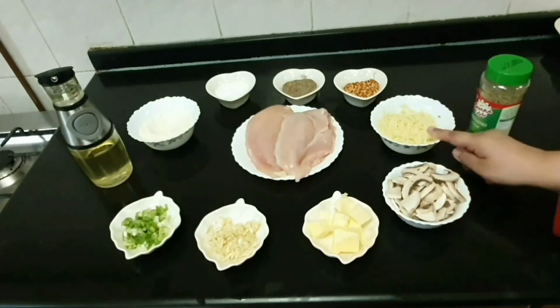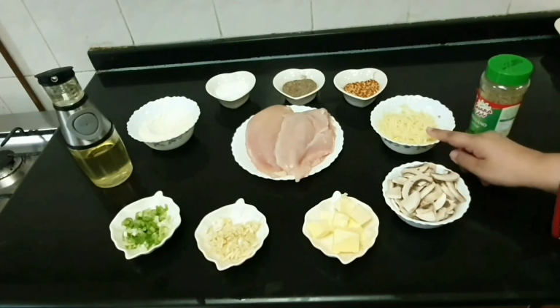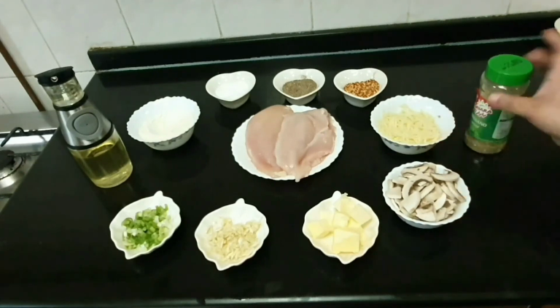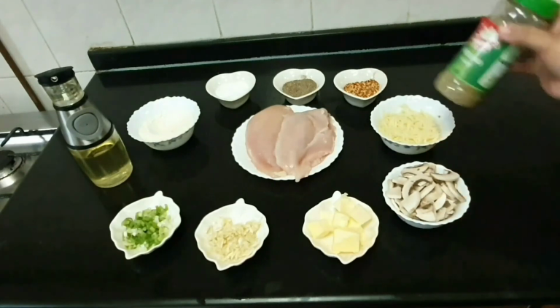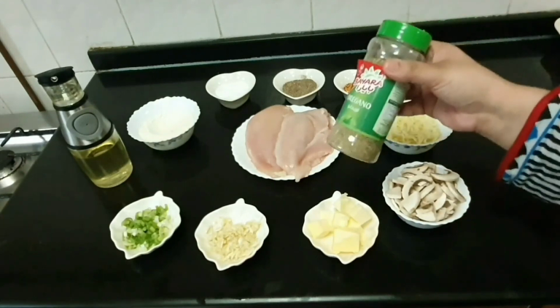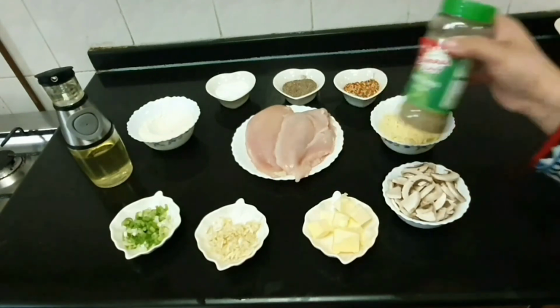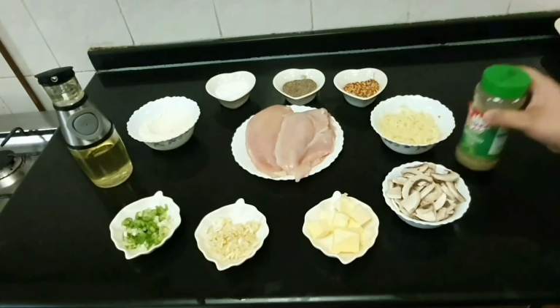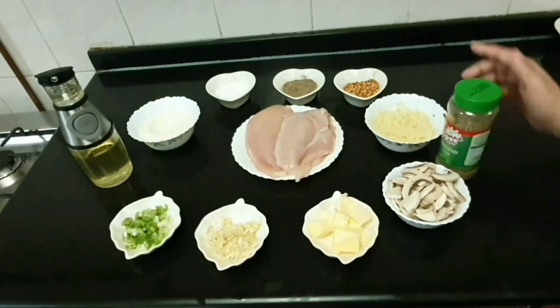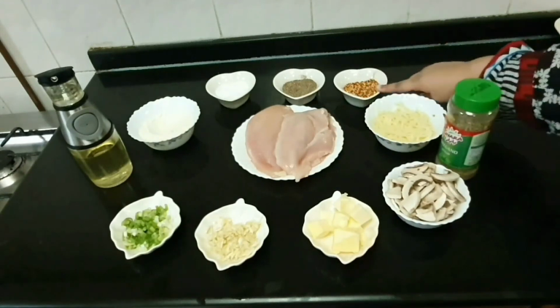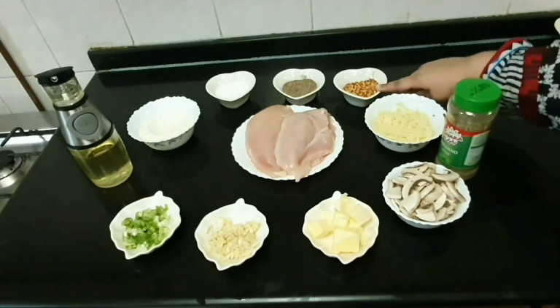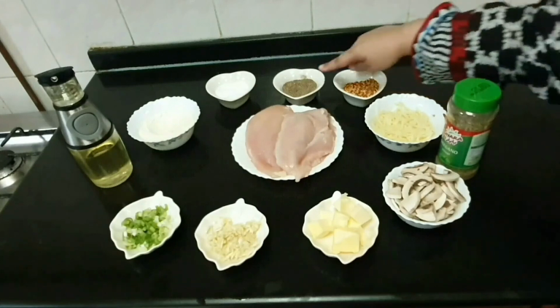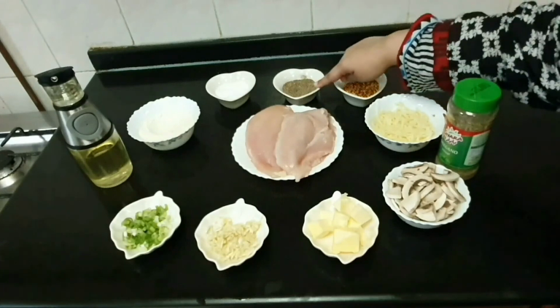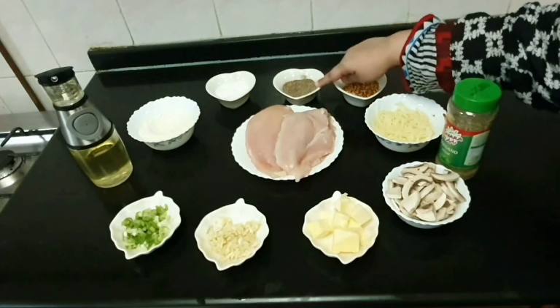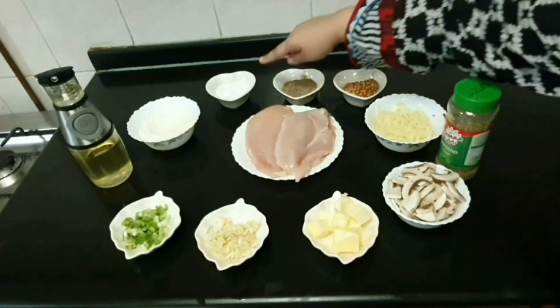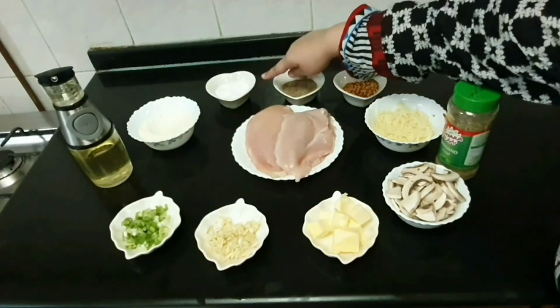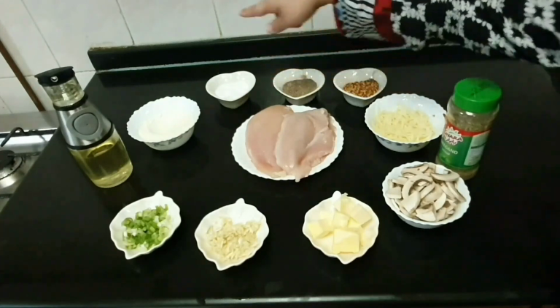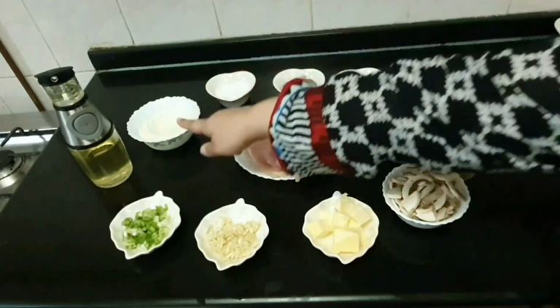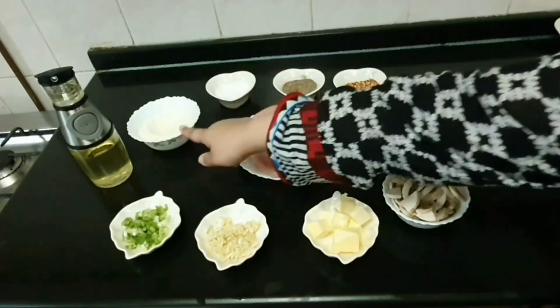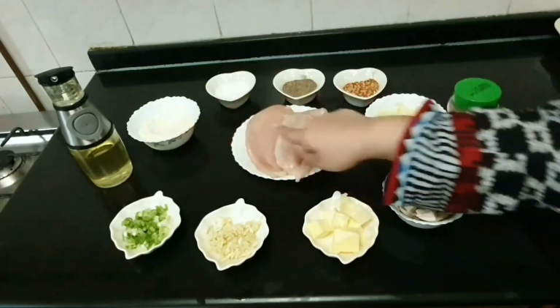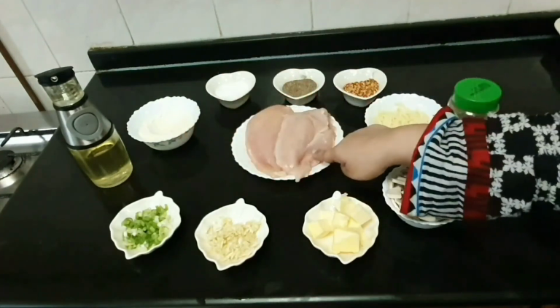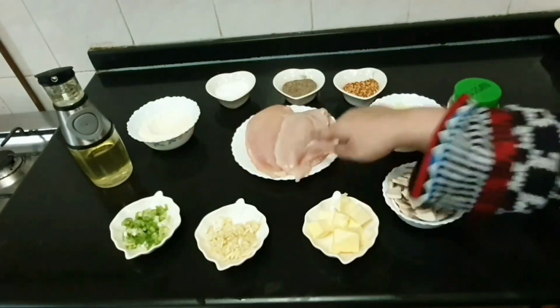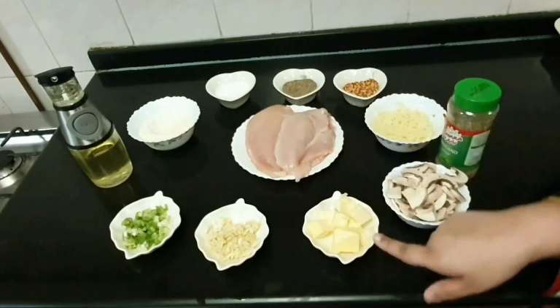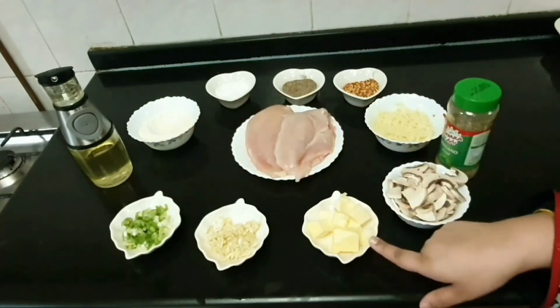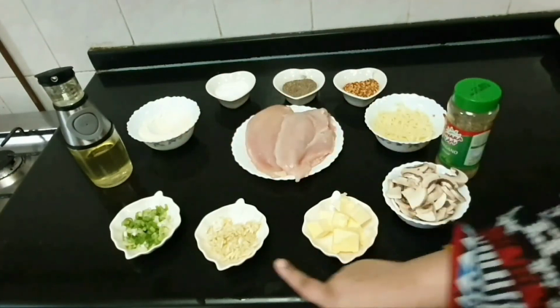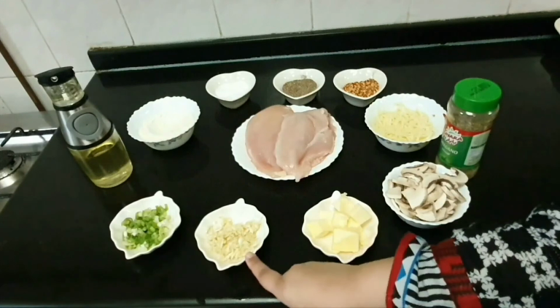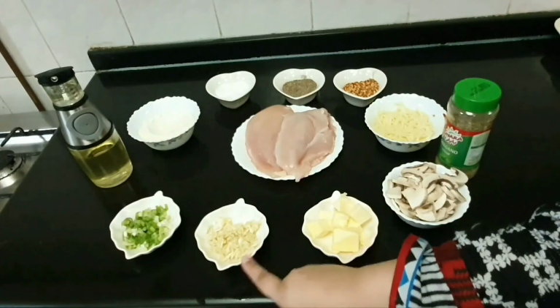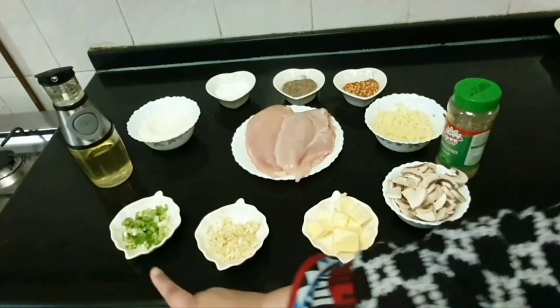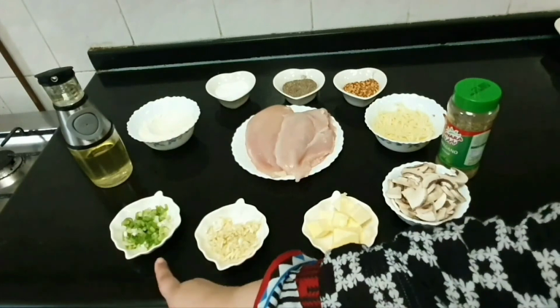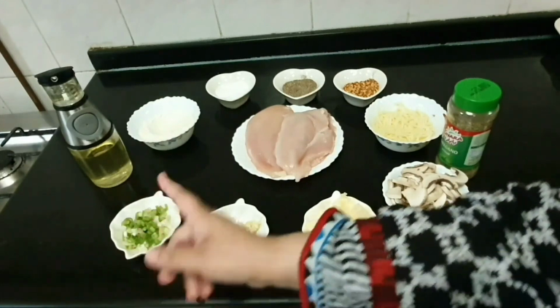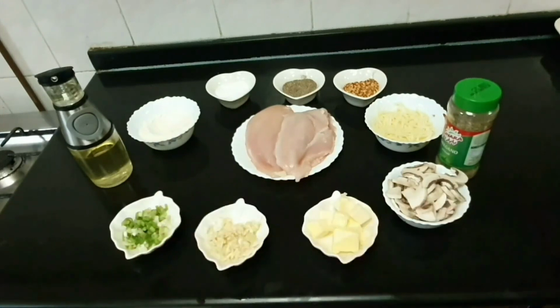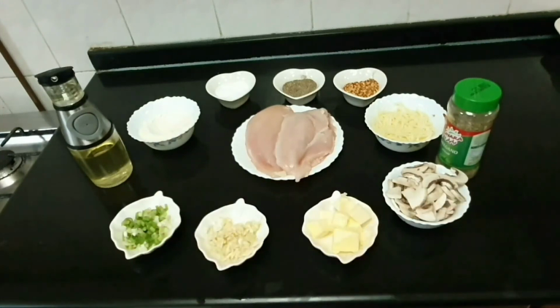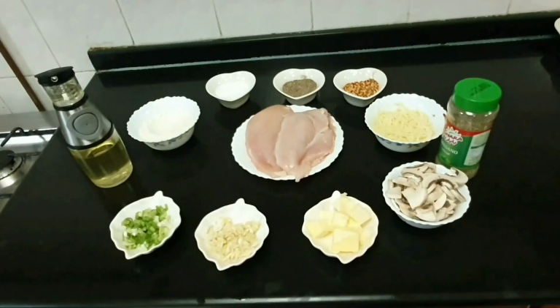We need mushrooms, mozzarella cheese, oregano, red chili pepper, black pepper, salt (namak), maida, chicken breast, butter, garlic, green chilies (harapias), and oil.